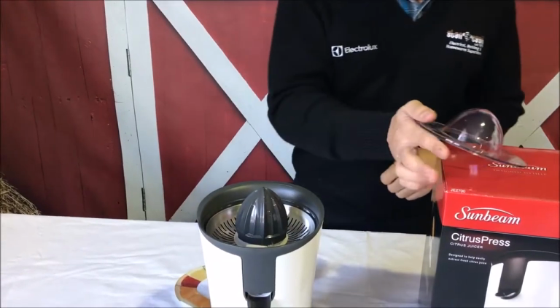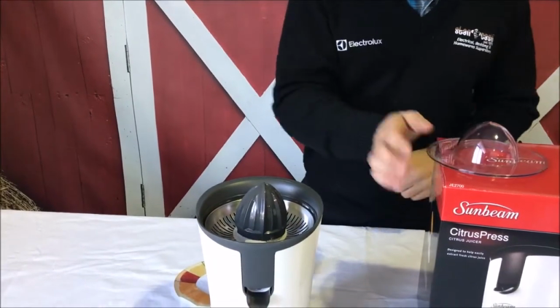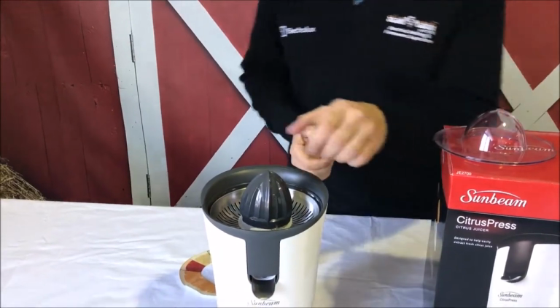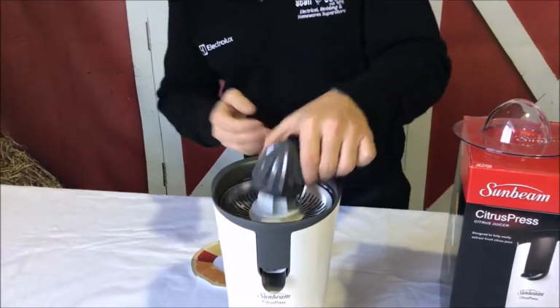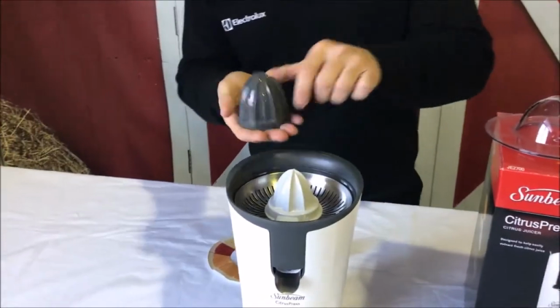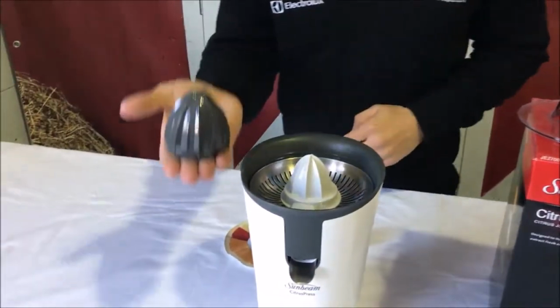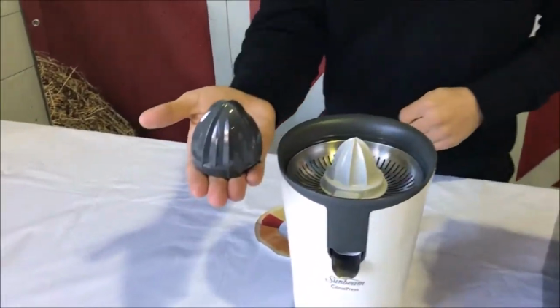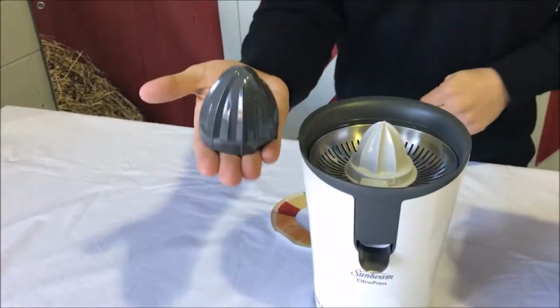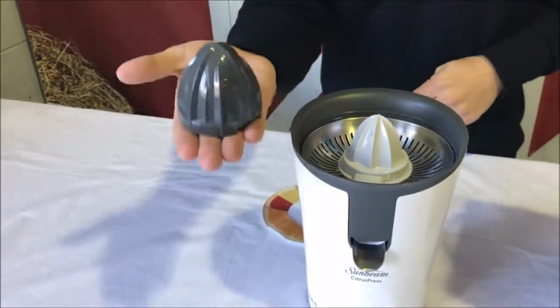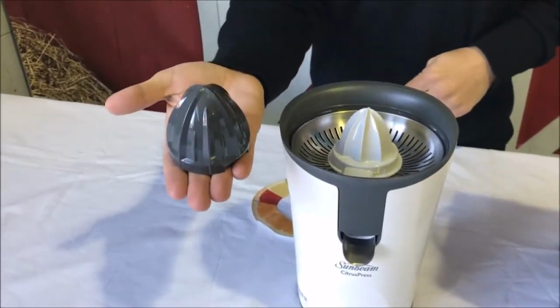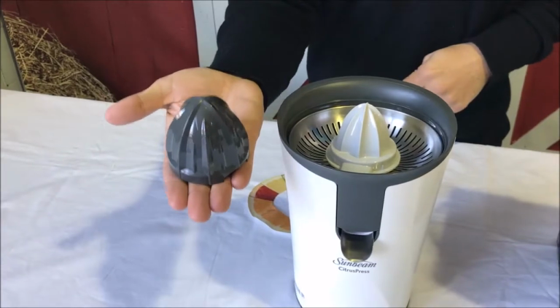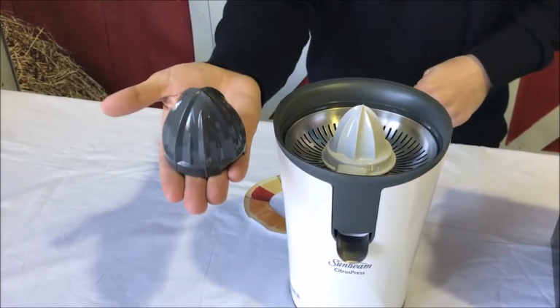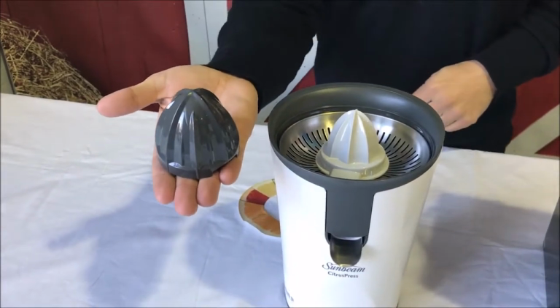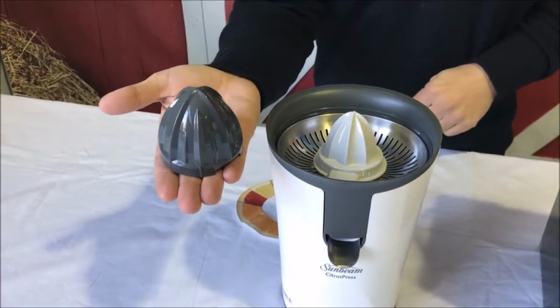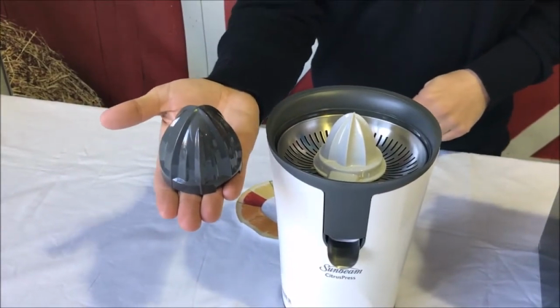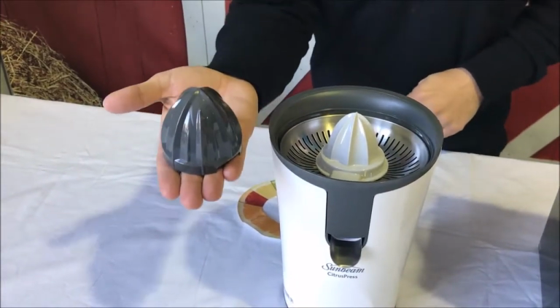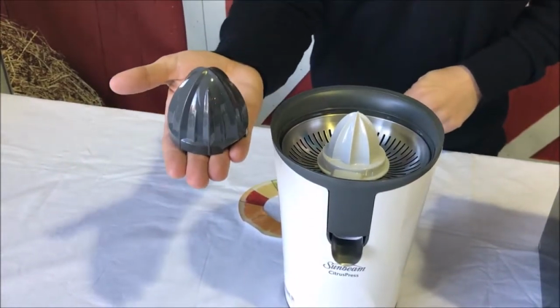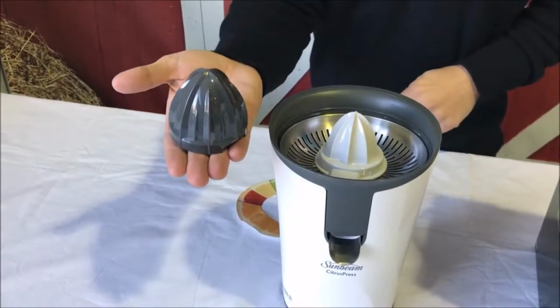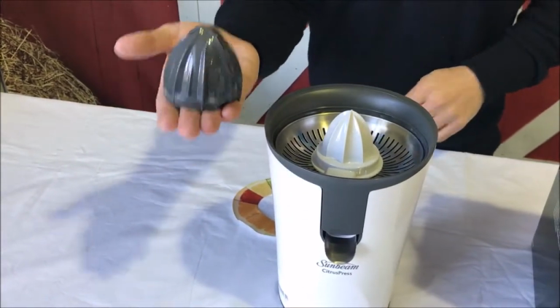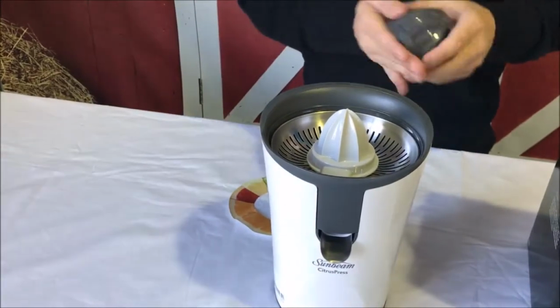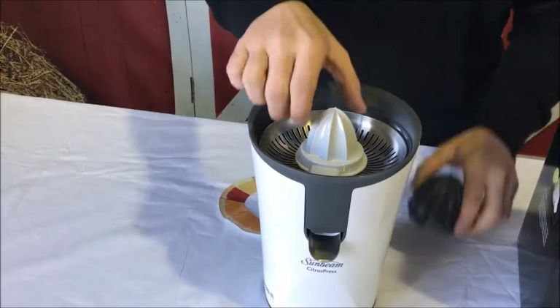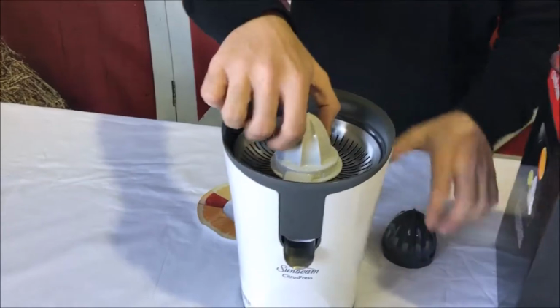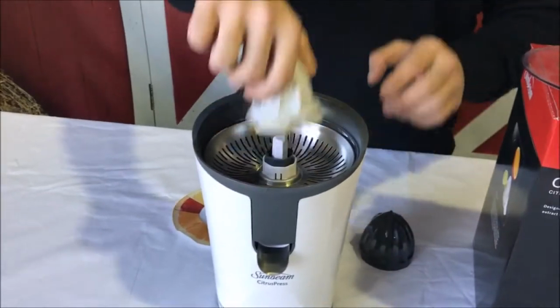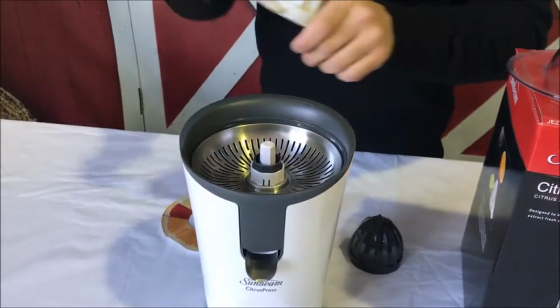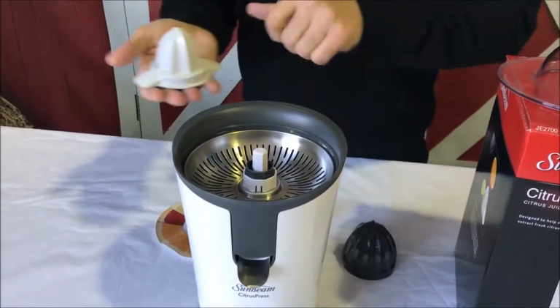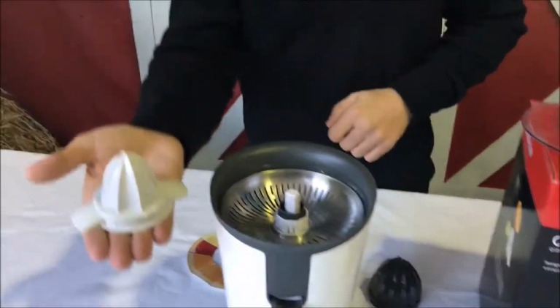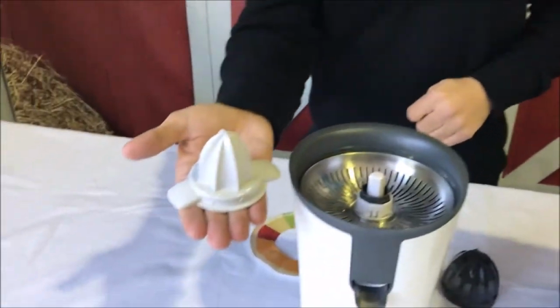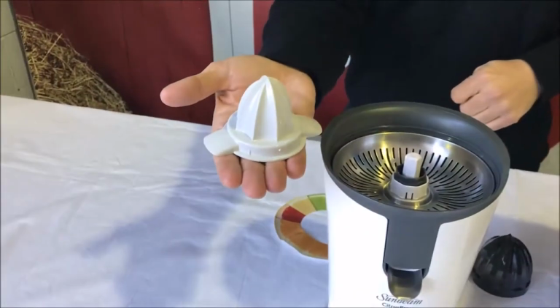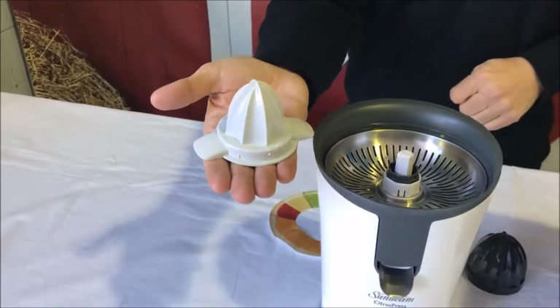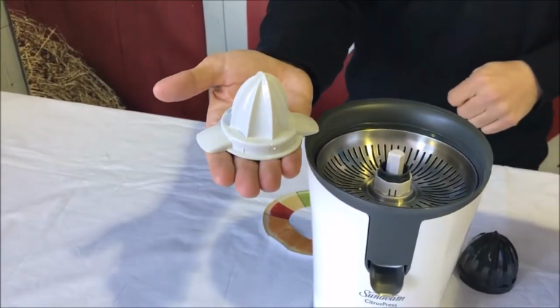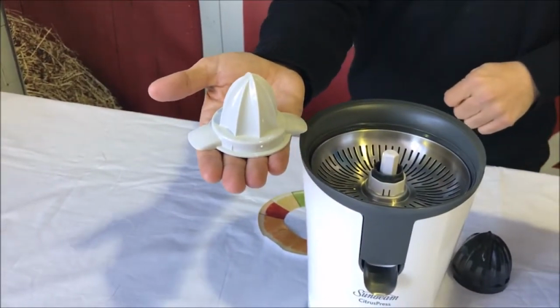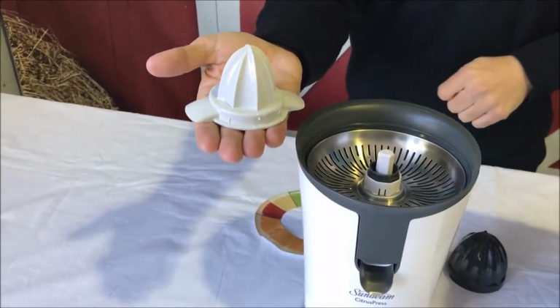It's also got two different cones for juicing. You've got your larger cone here — you'd use that one for juicing your grapefruit and also your orange juice. And then you've also got the smaller cone, which you use for your lemons and your limes as well.